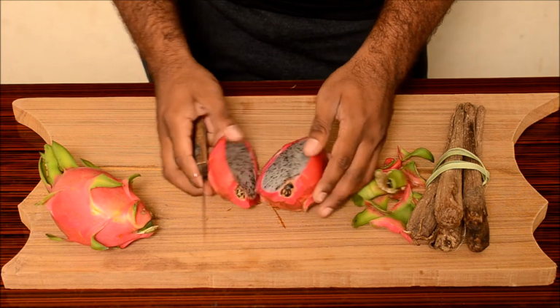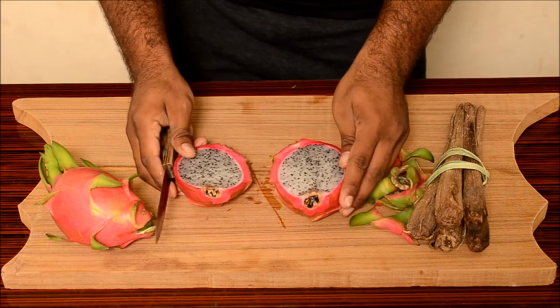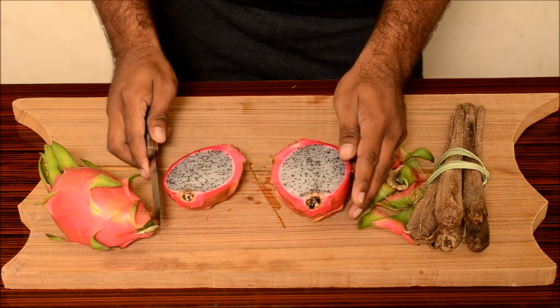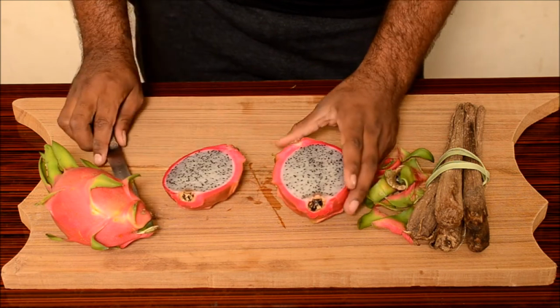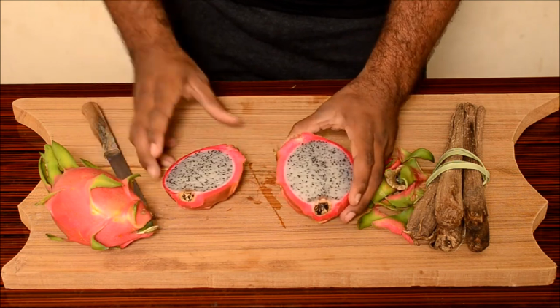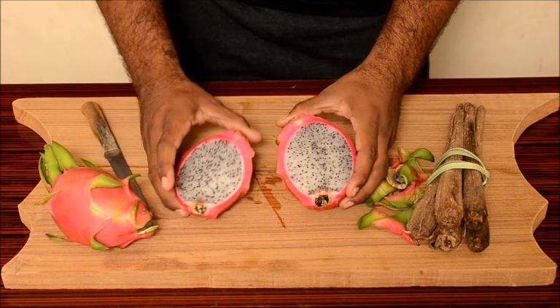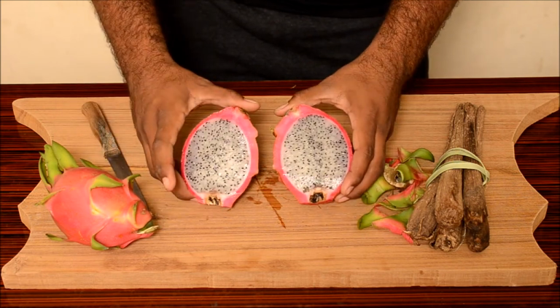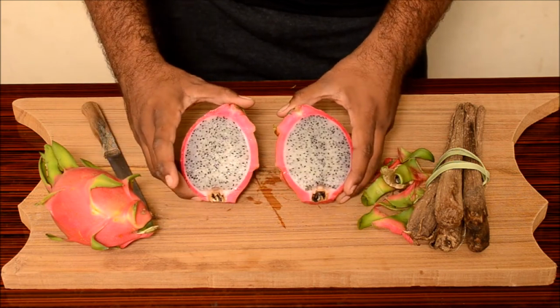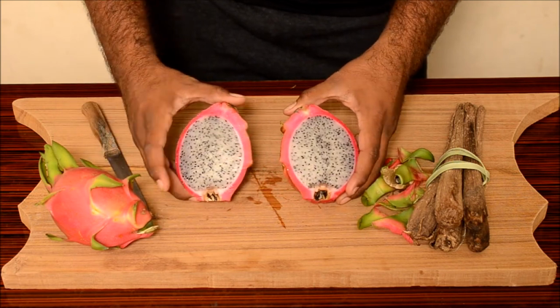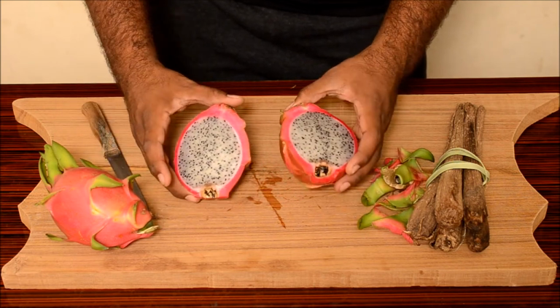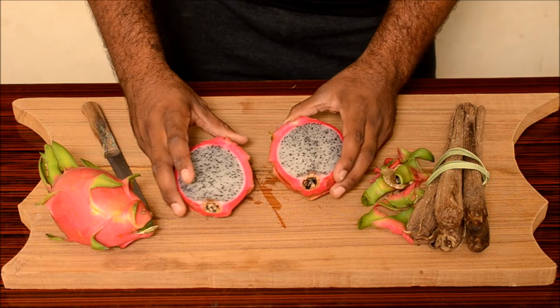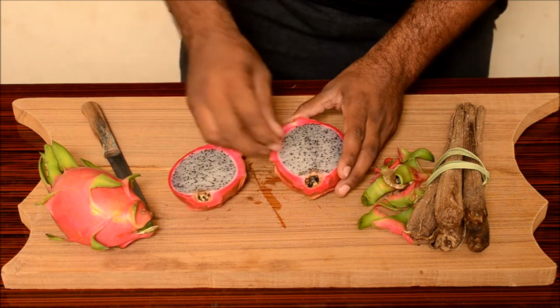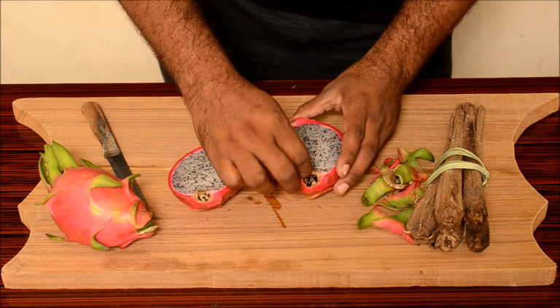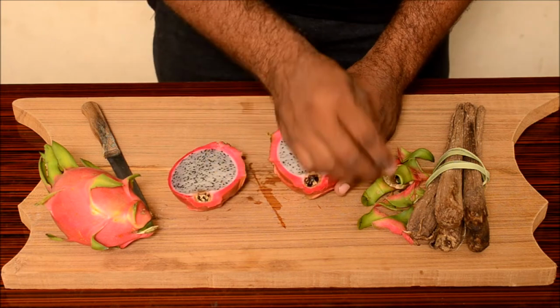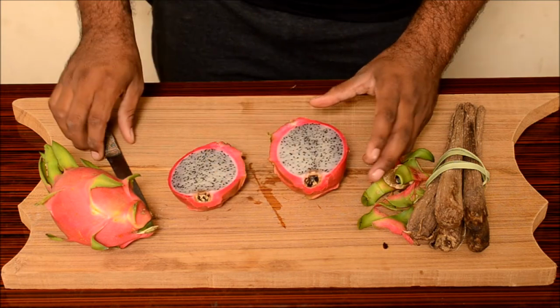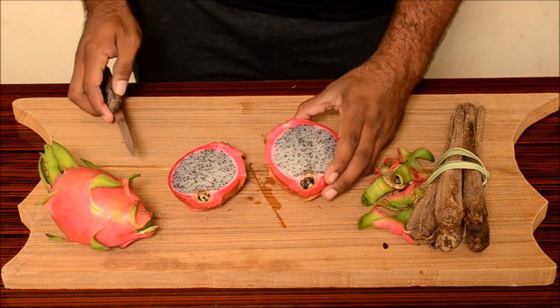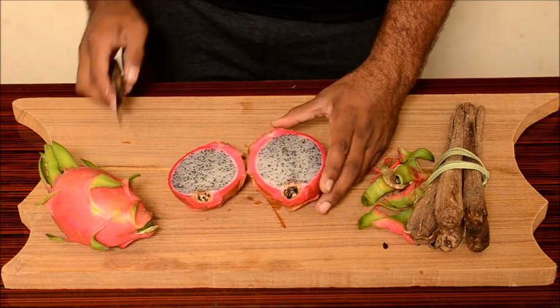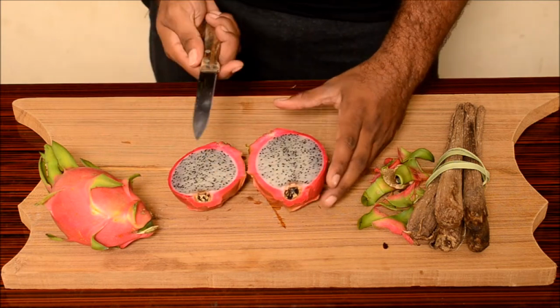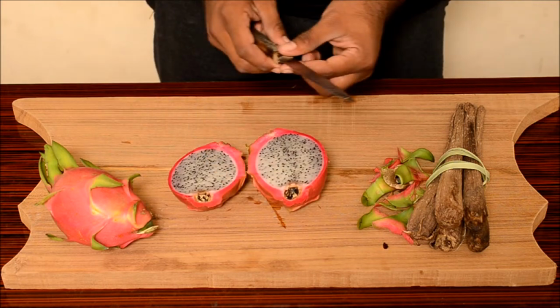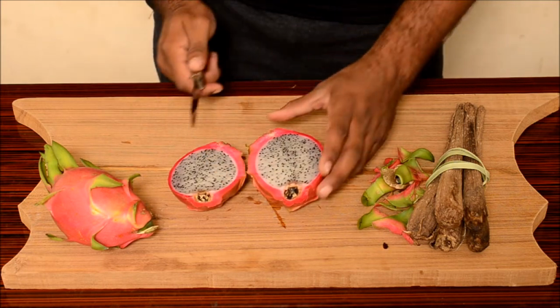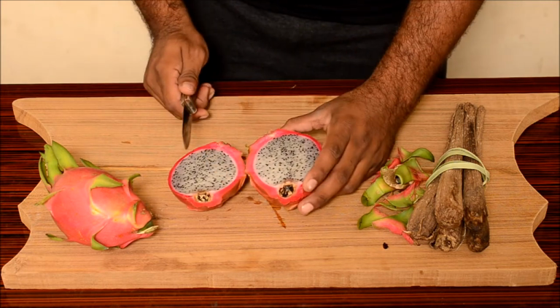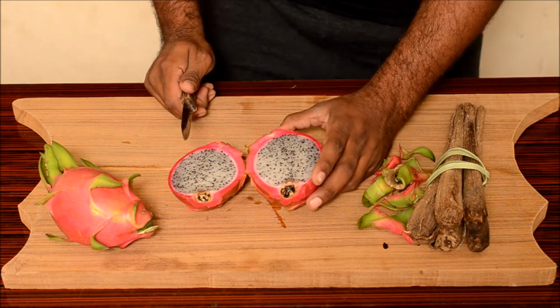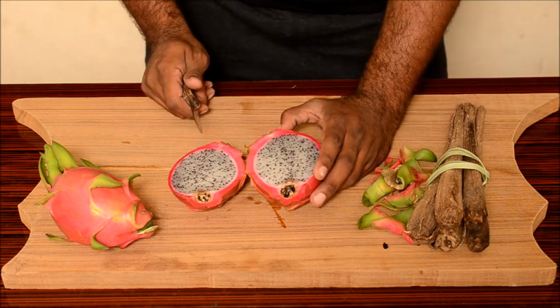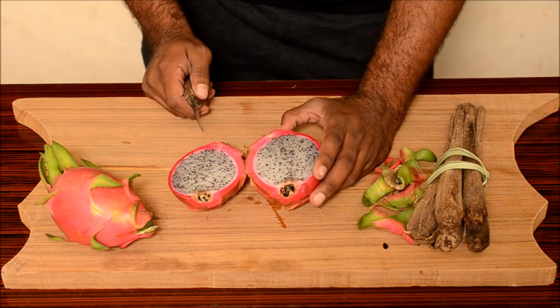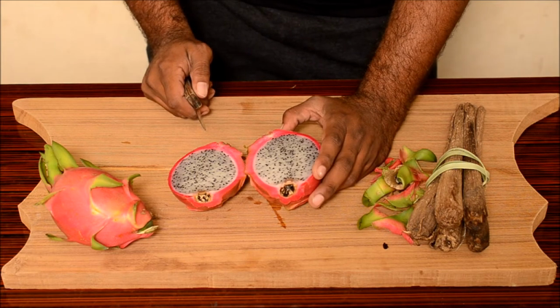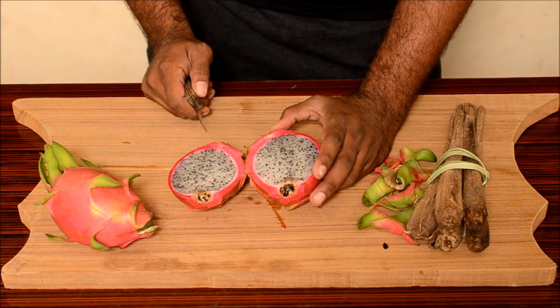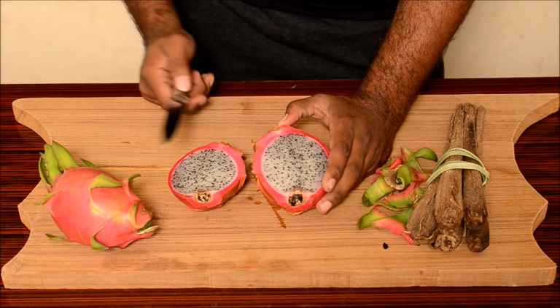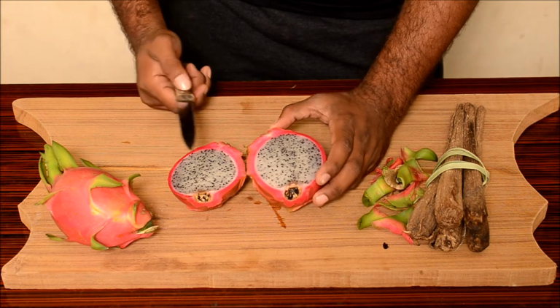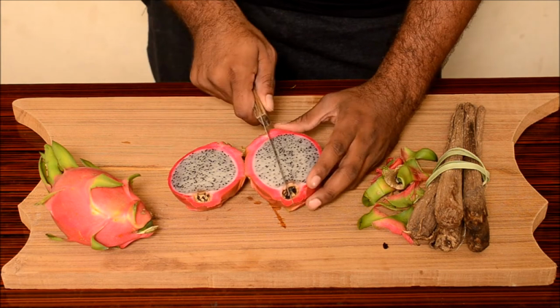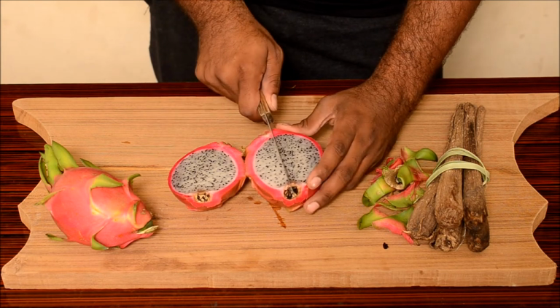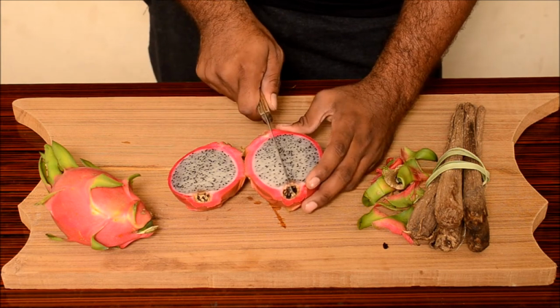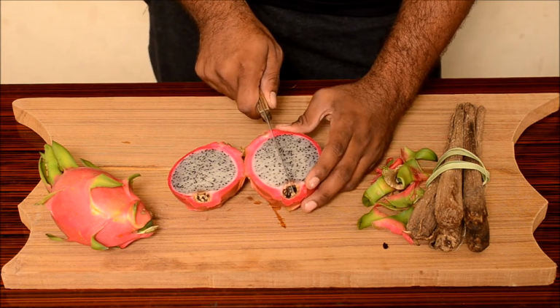There you go. That's a beautiful fruit. Actually, this fruit is native to Mexico and it is also cultivated in Australia, Israel, and the United States as well.